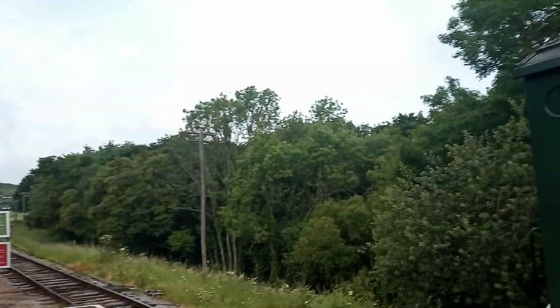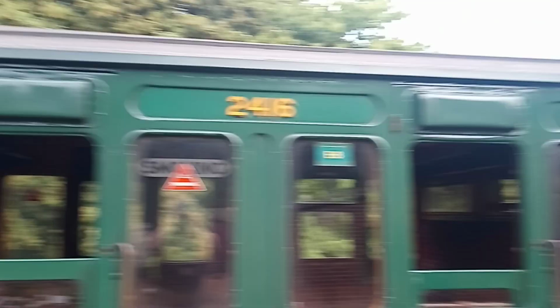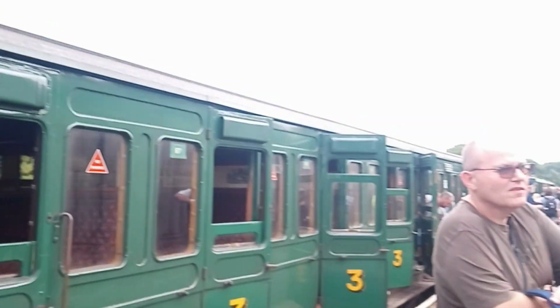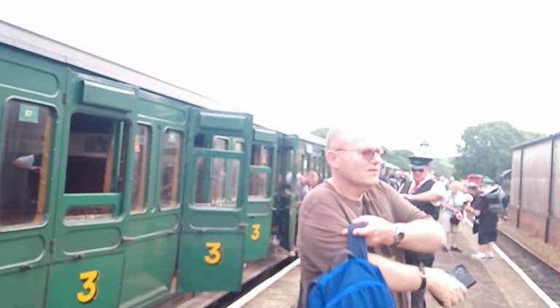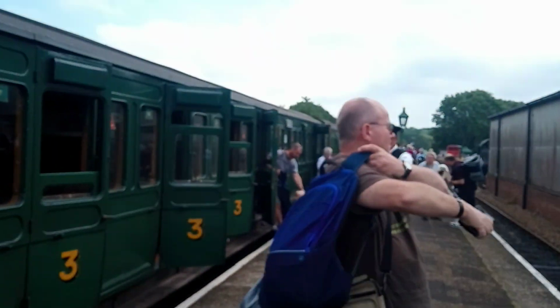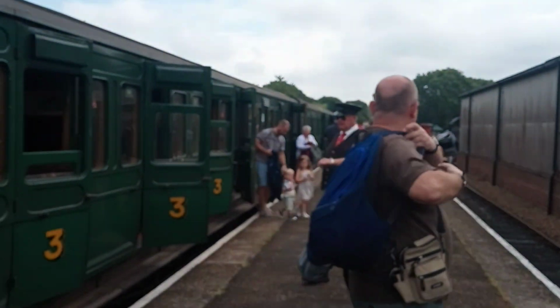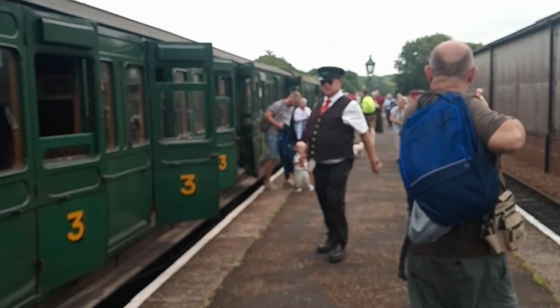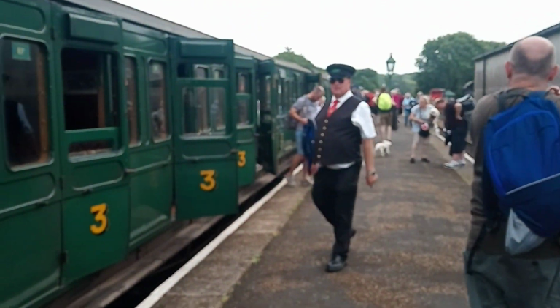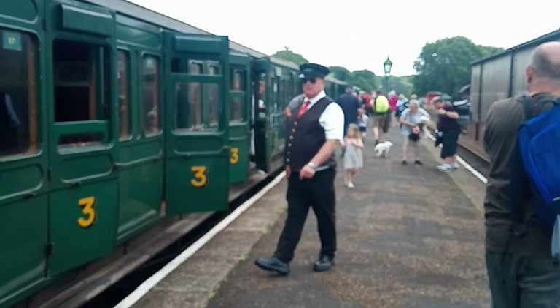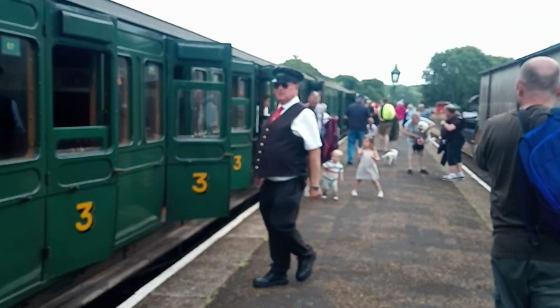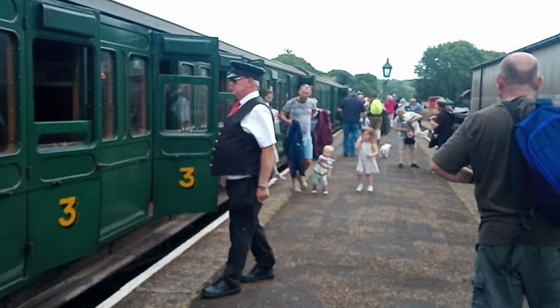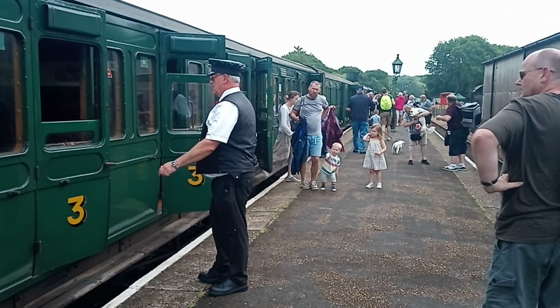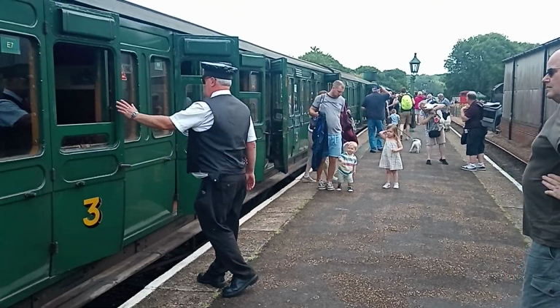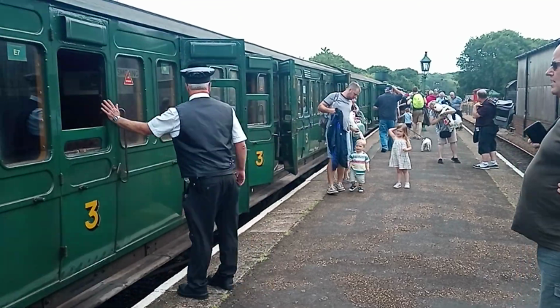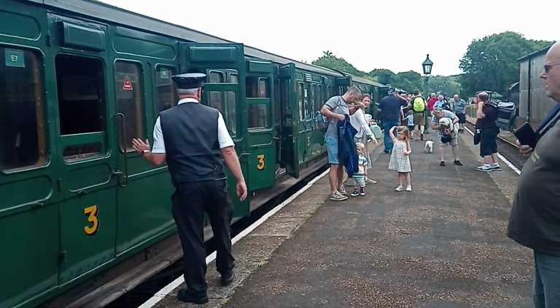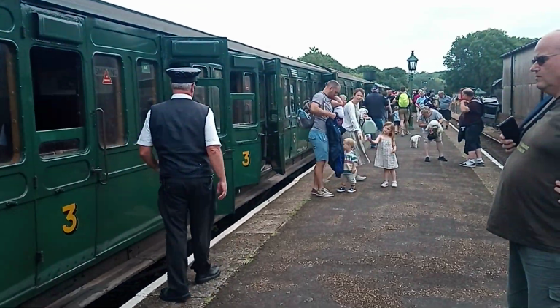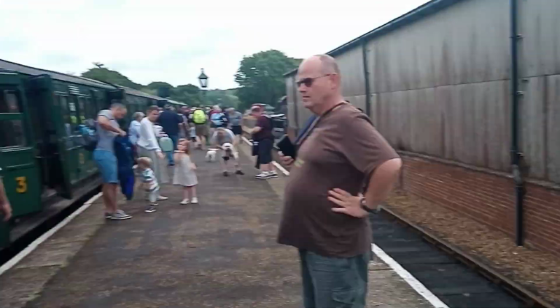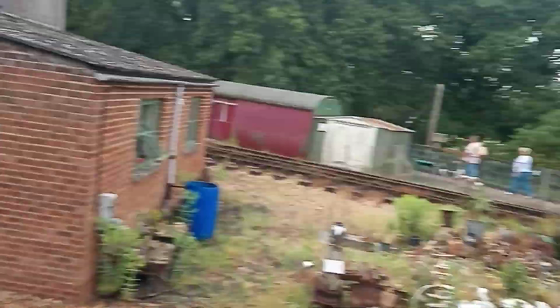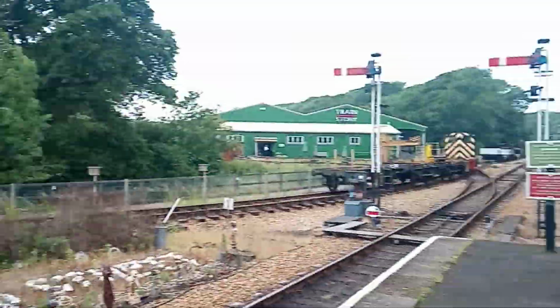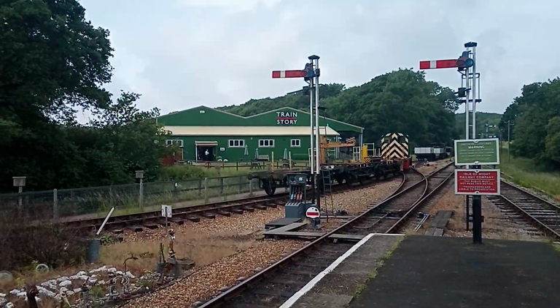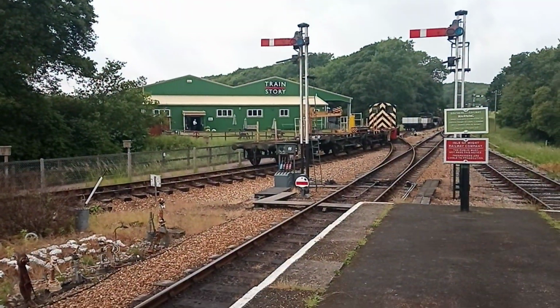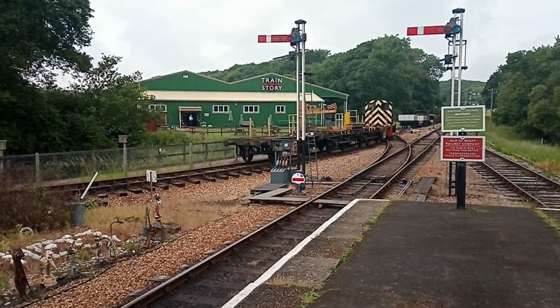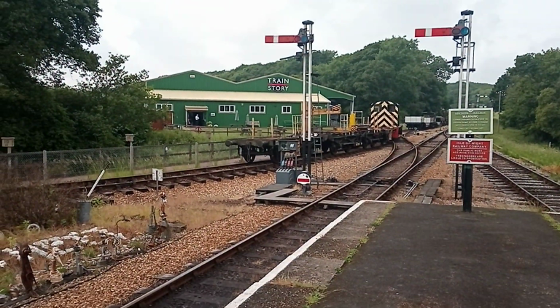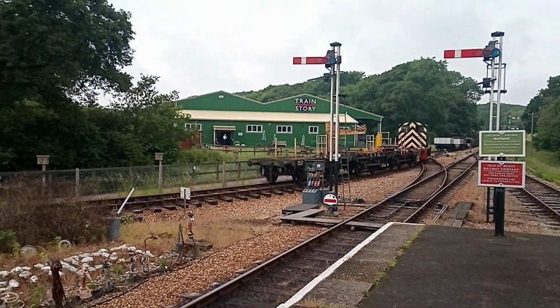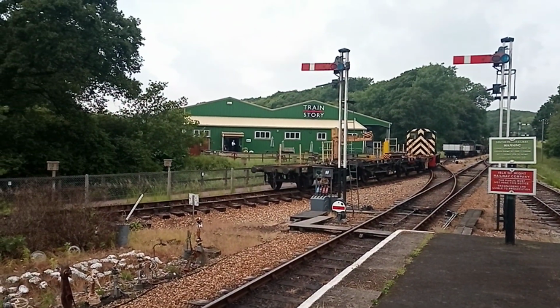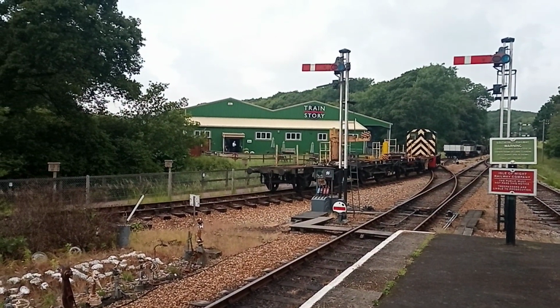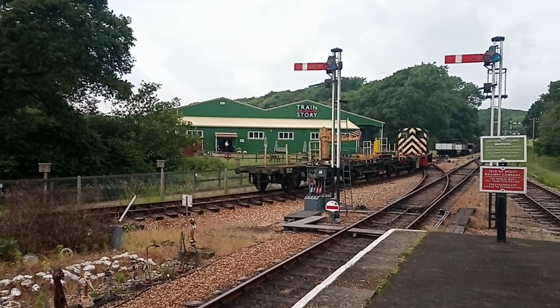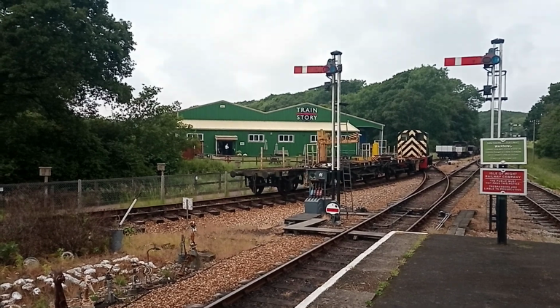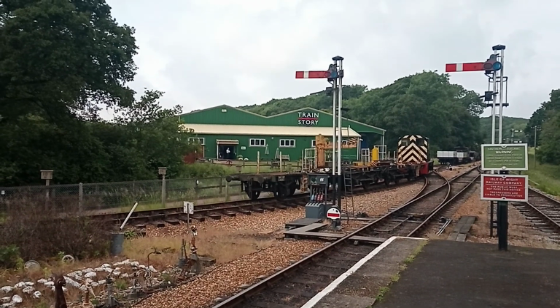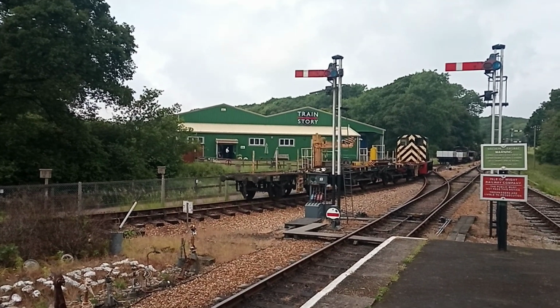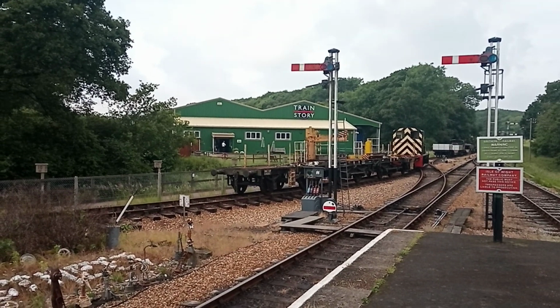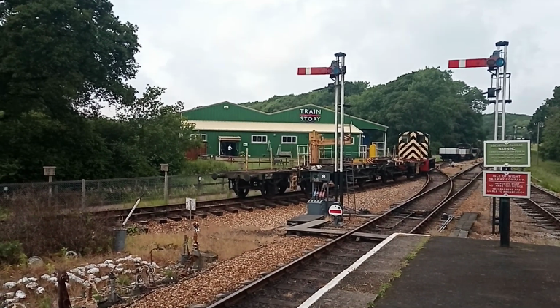We've got a train down here — there goes the steam train! We've got a freight train coming into the sidings. There's this train store over there.